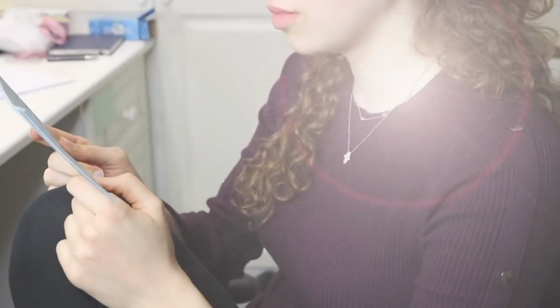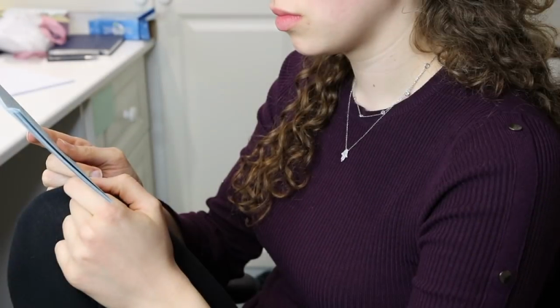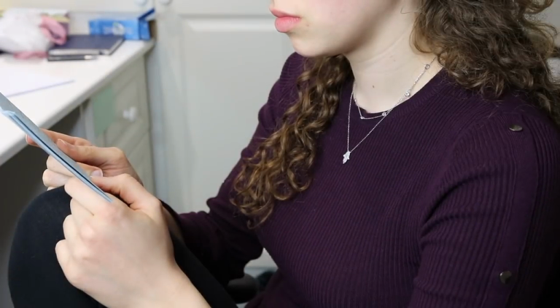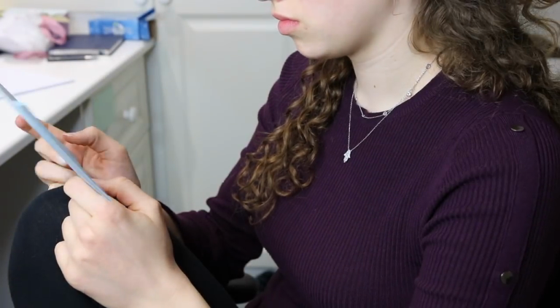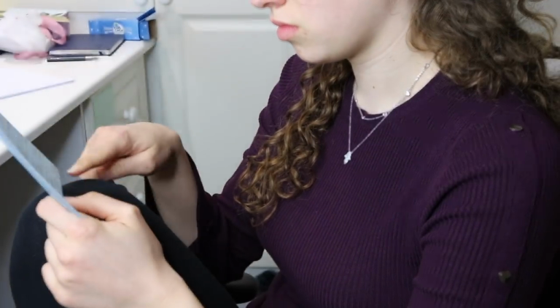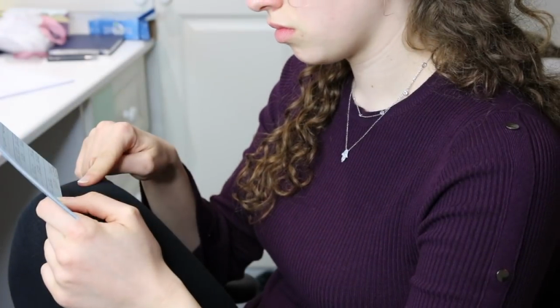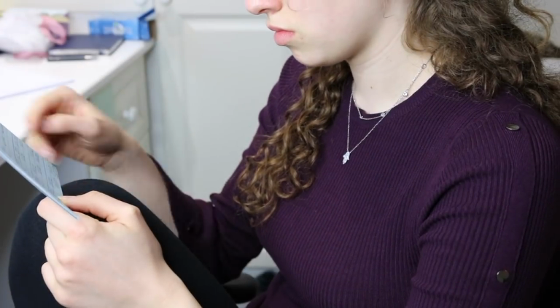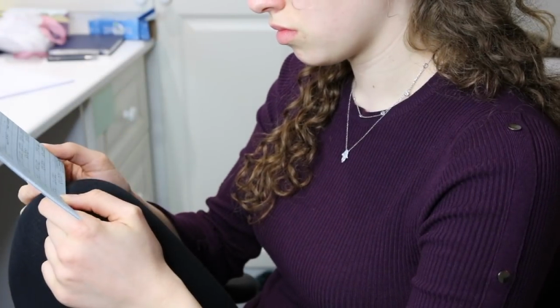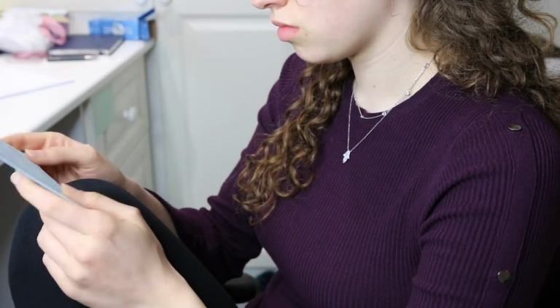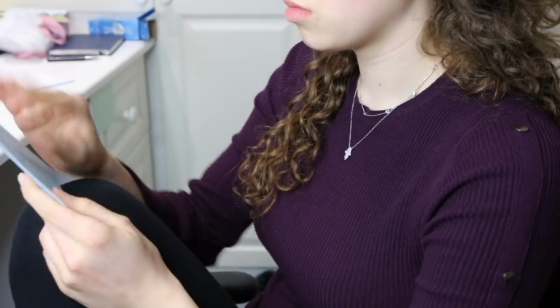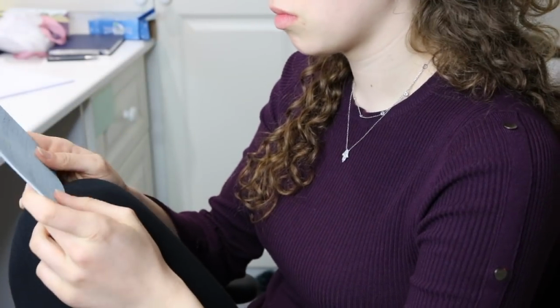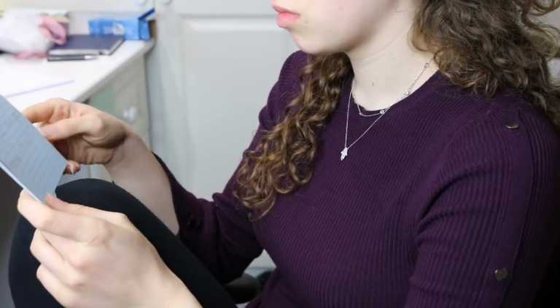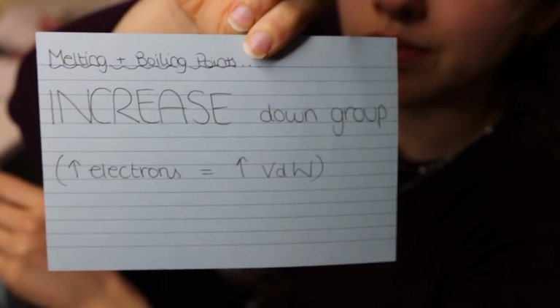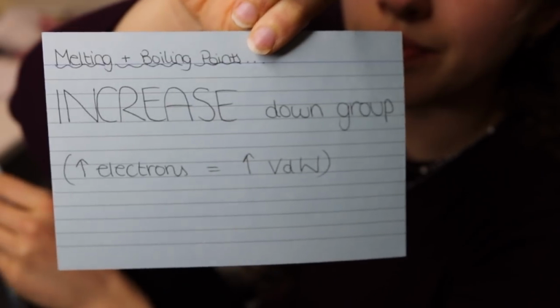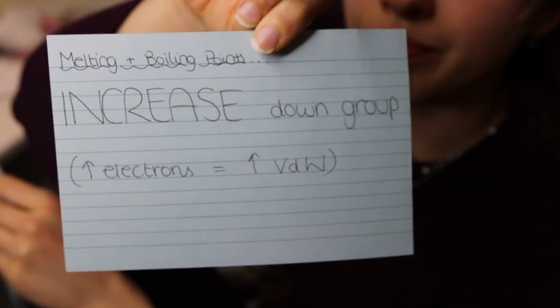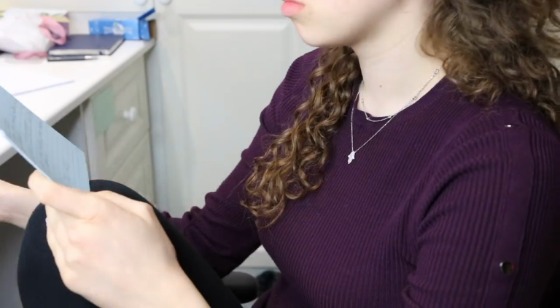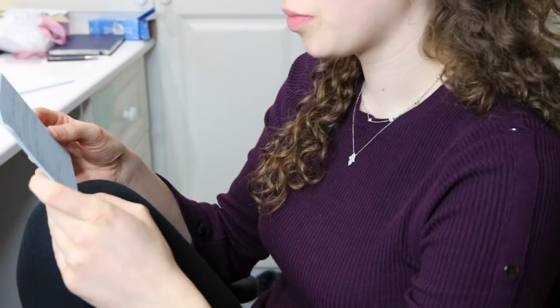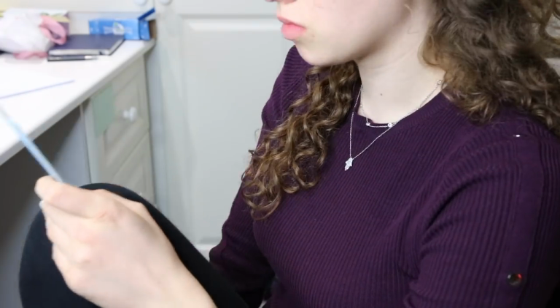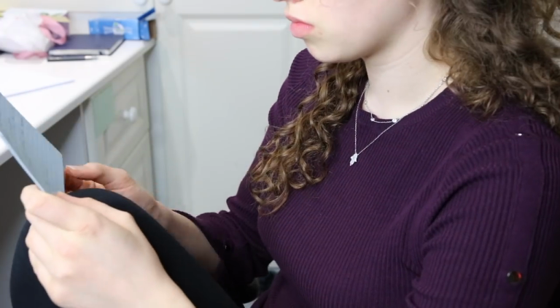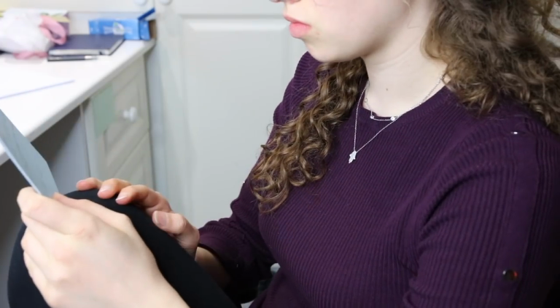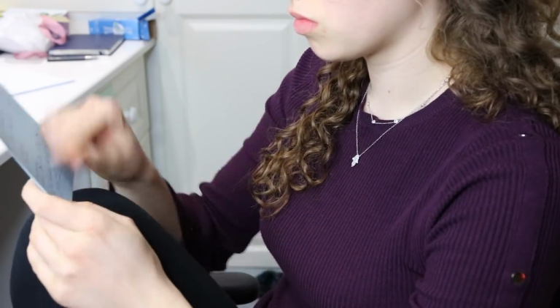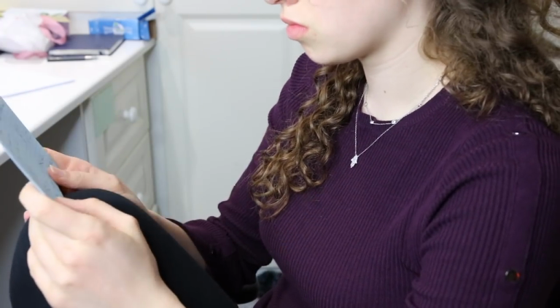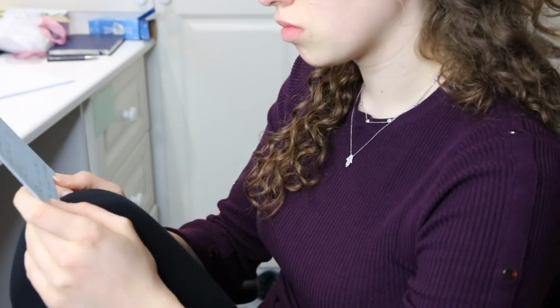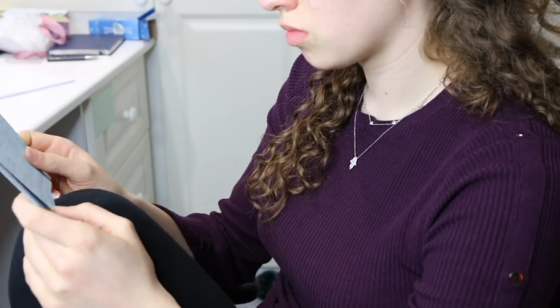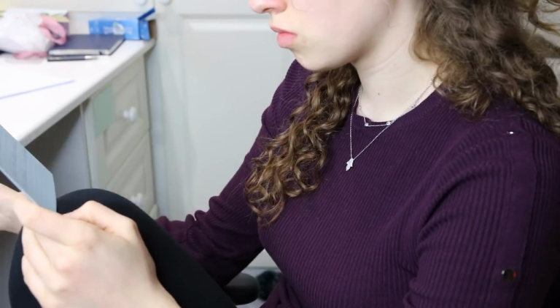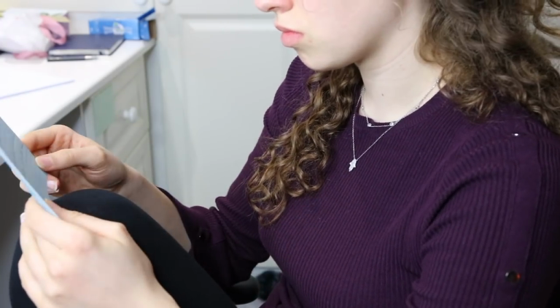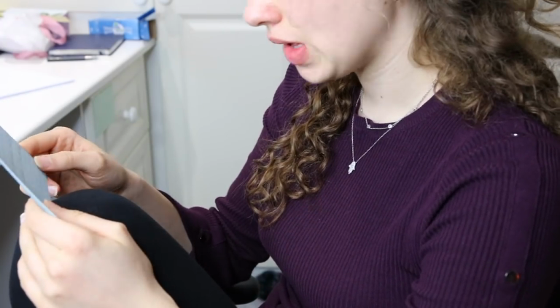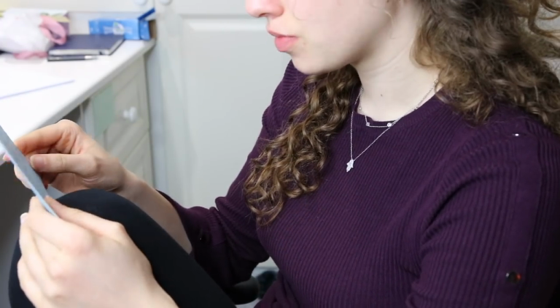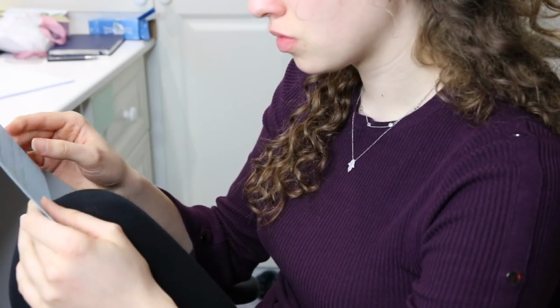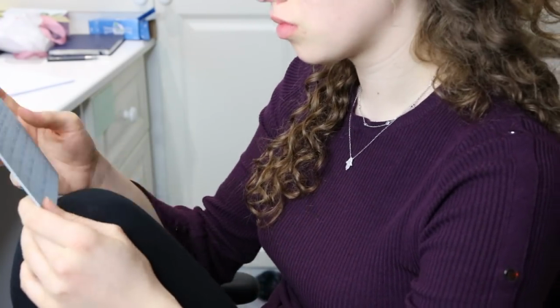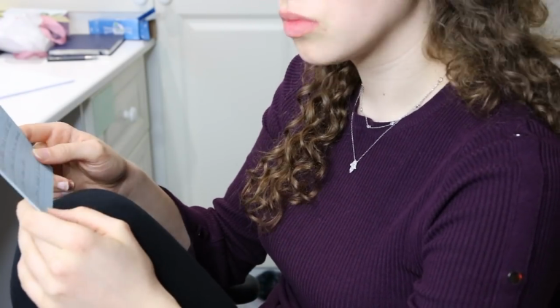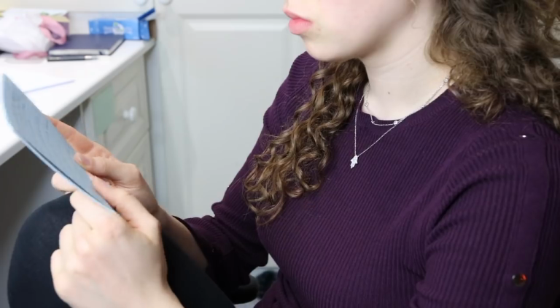Hey there guys and welcome back to Unjaded Jade. Welcome to another little study with me, this time a cramming edition.